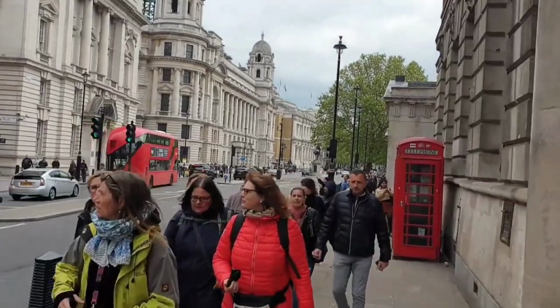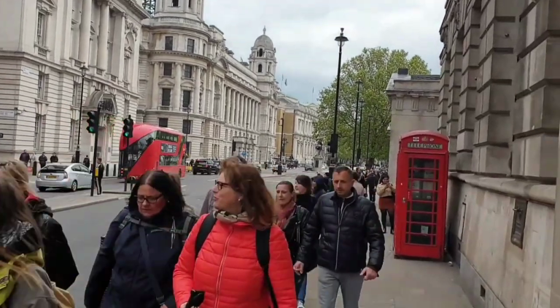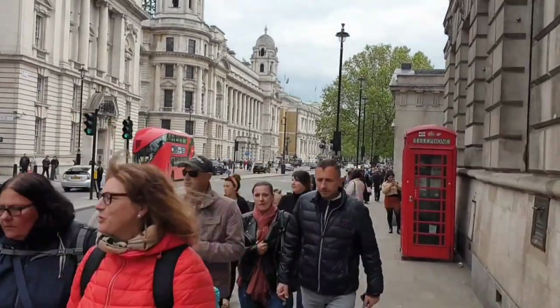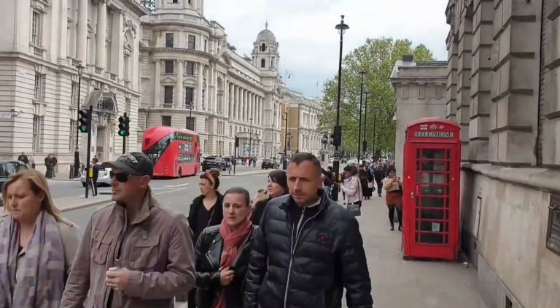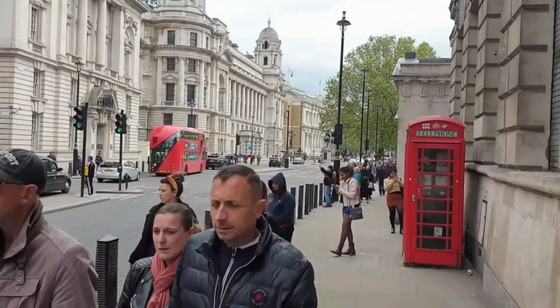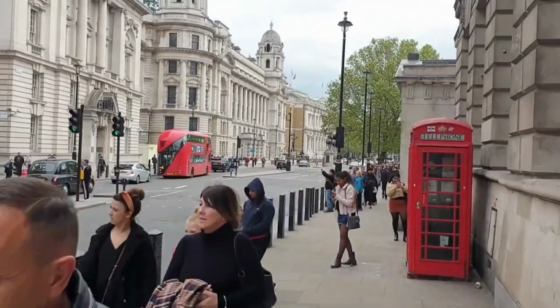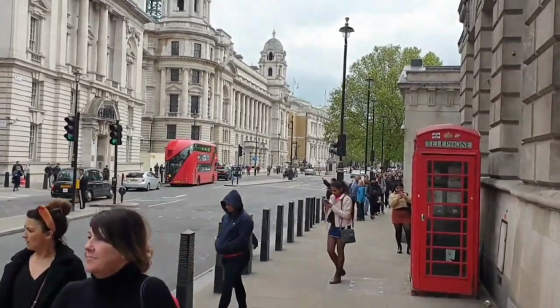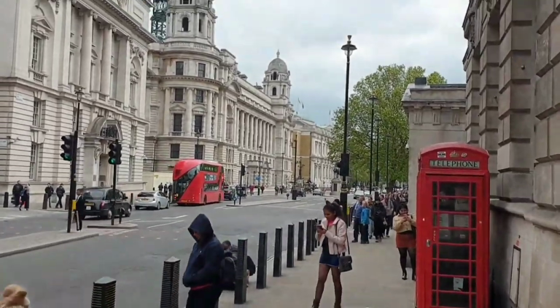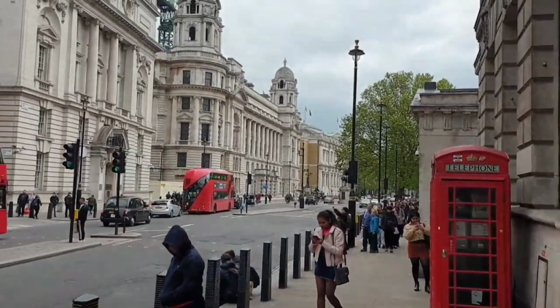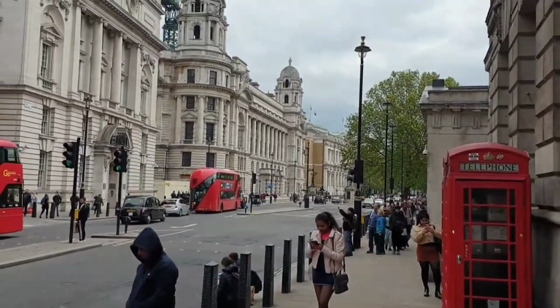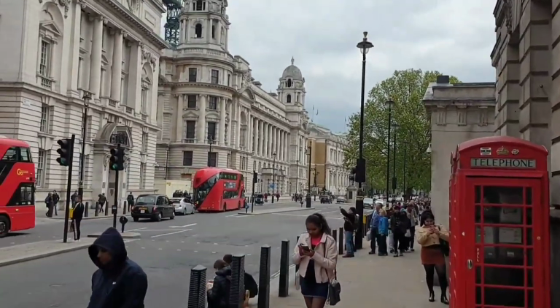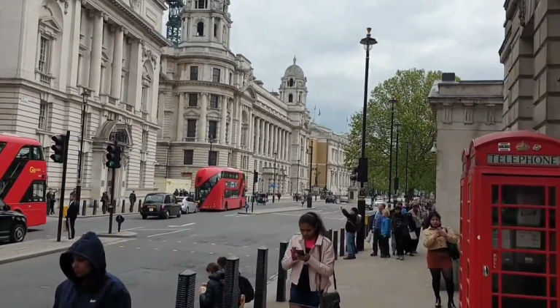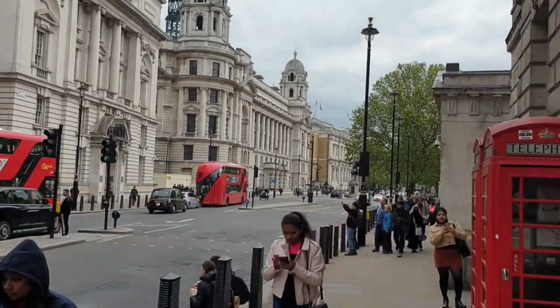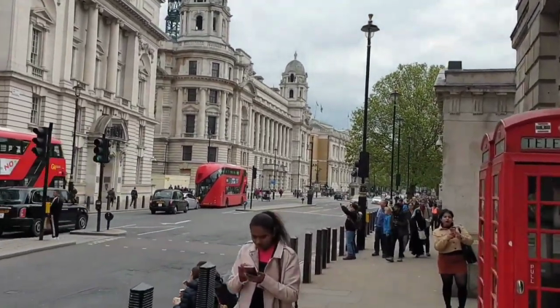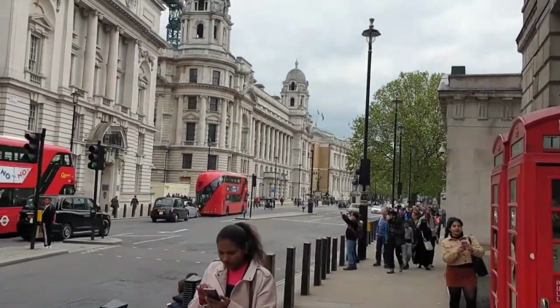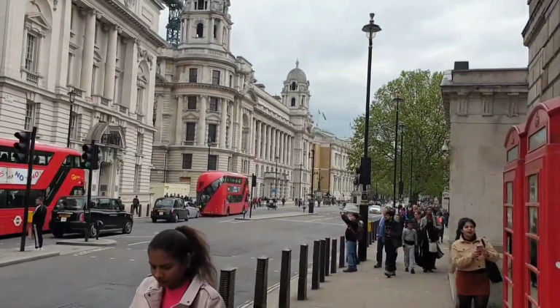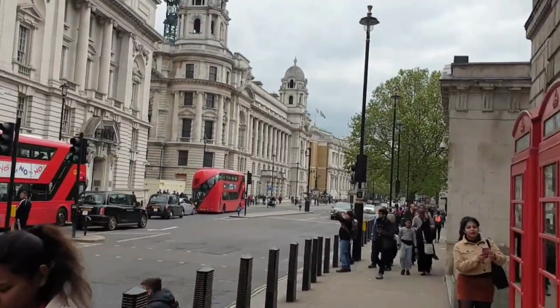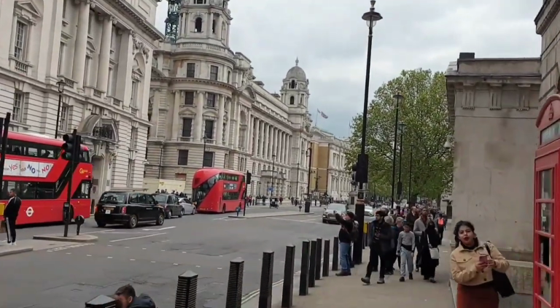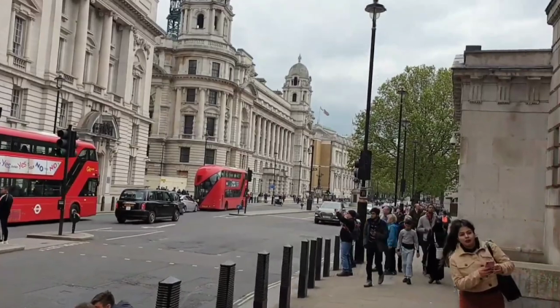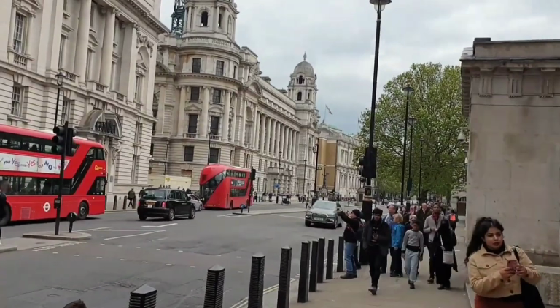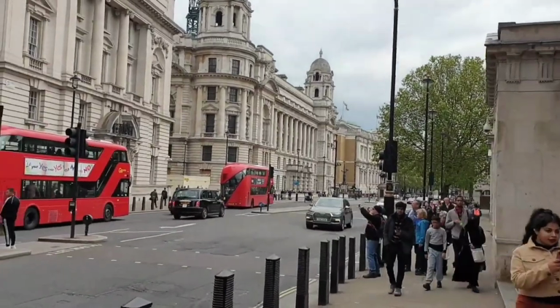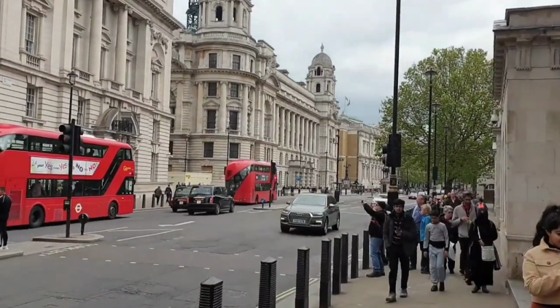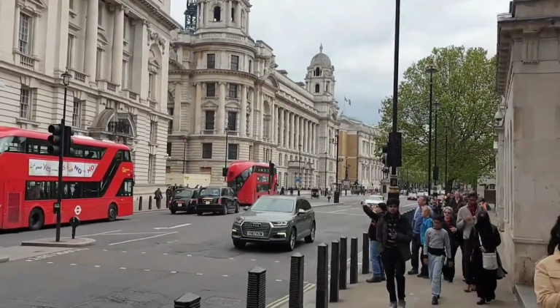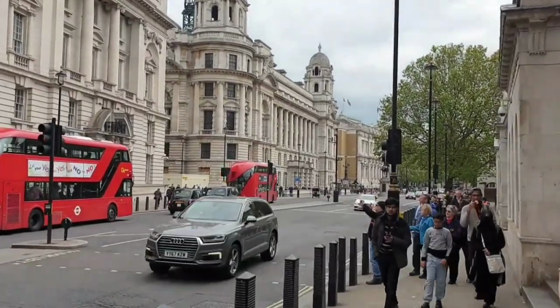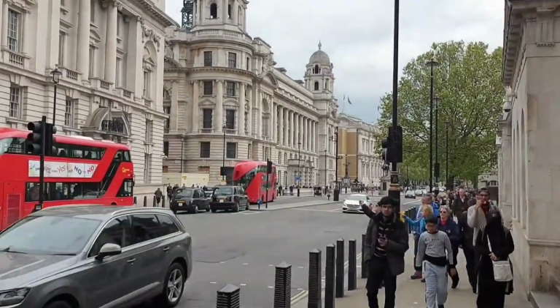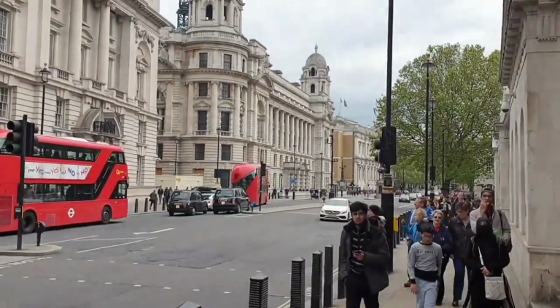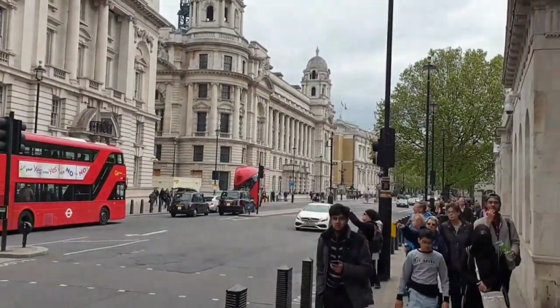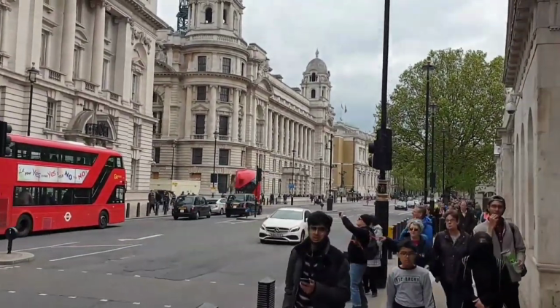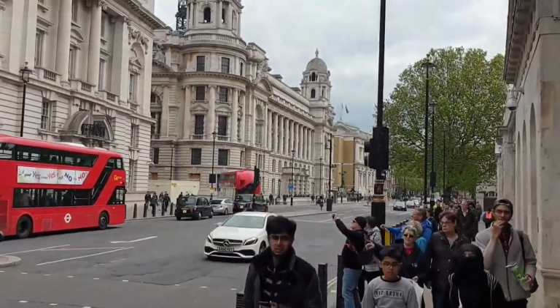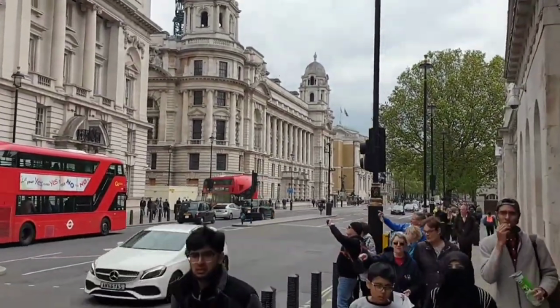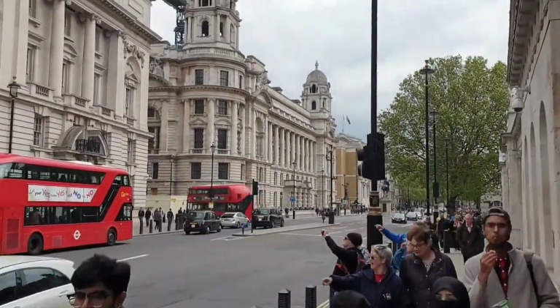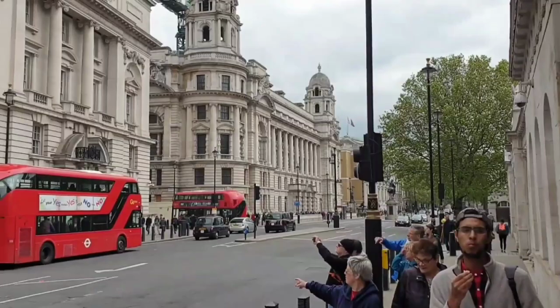Welcome to London Visited, where we share with you the views, facts and tips of the great places in London. So, whether you are visiting, have visited or are local, we'll share the best capital city with you.